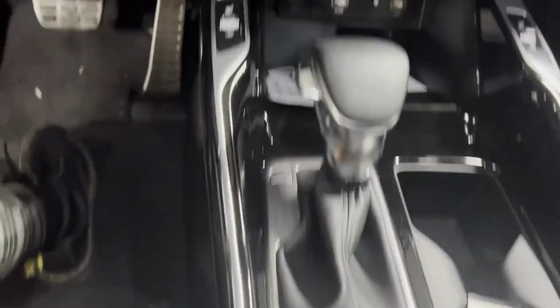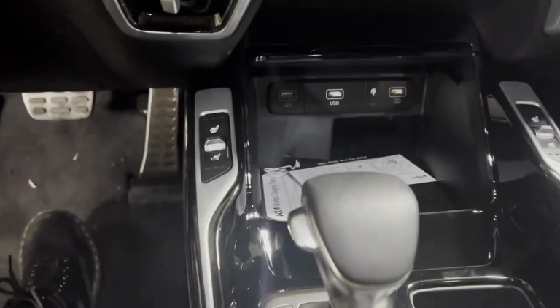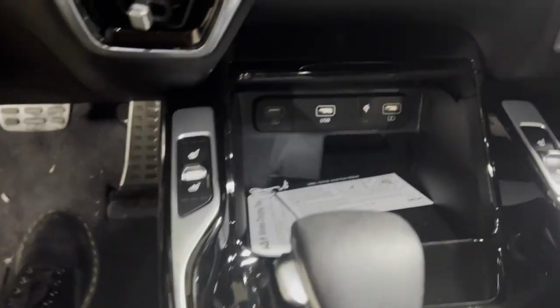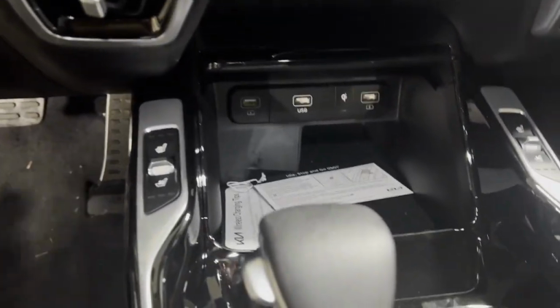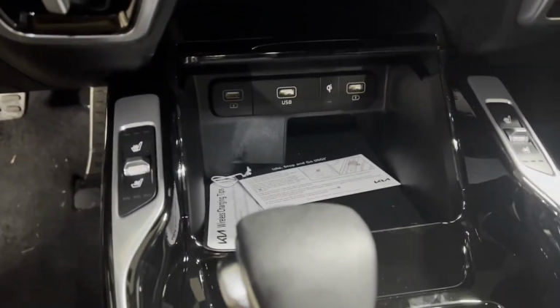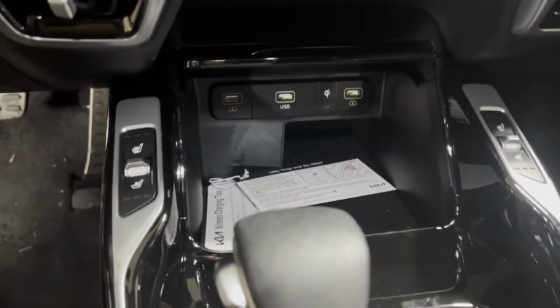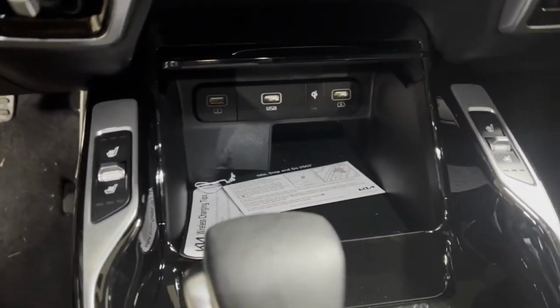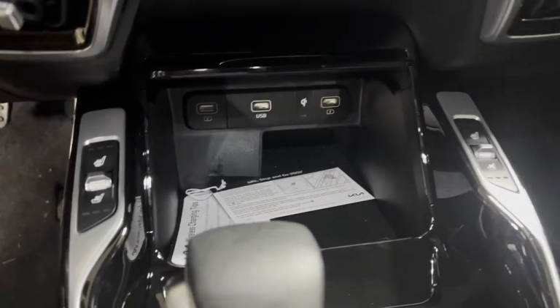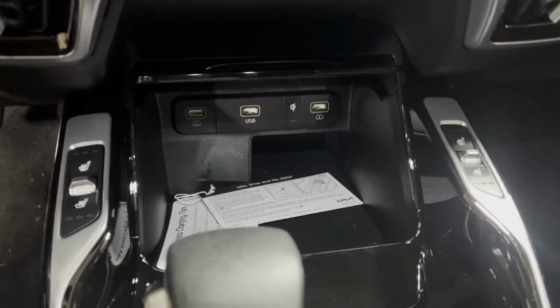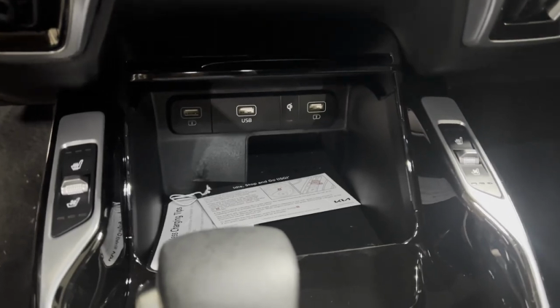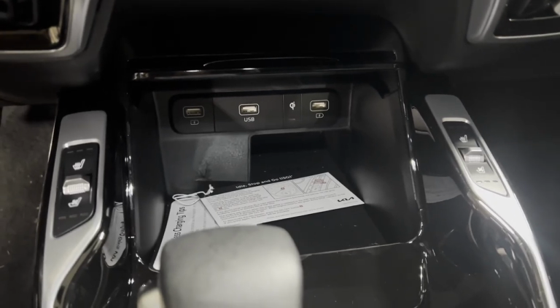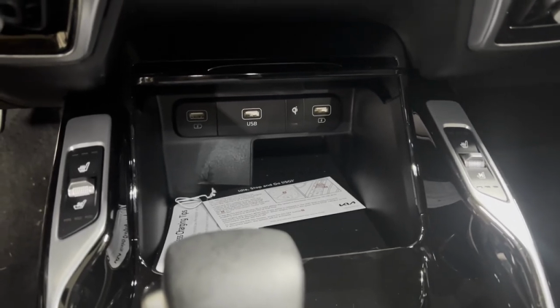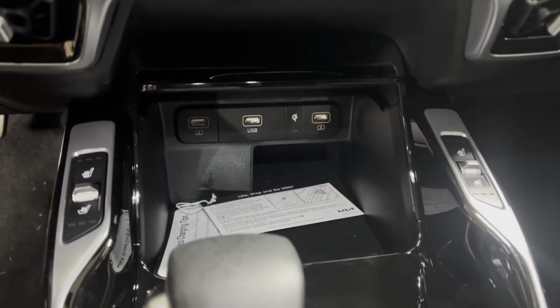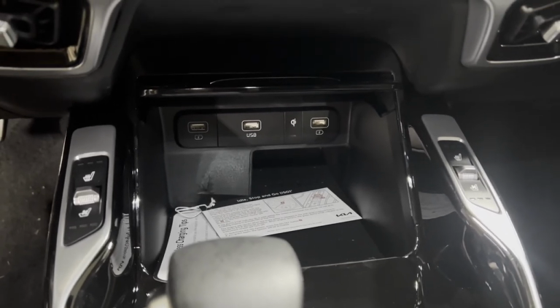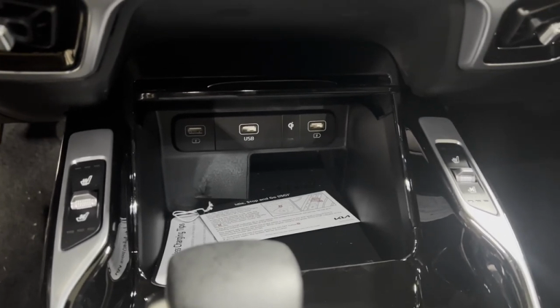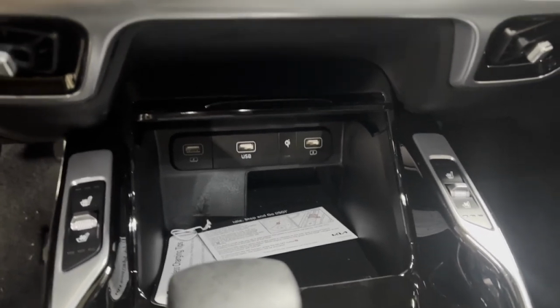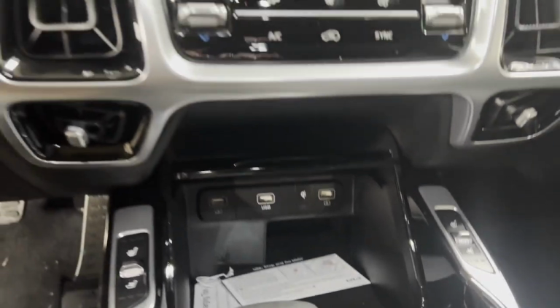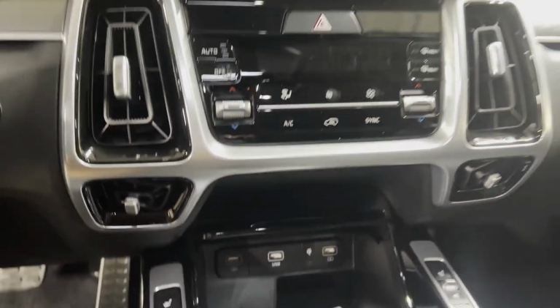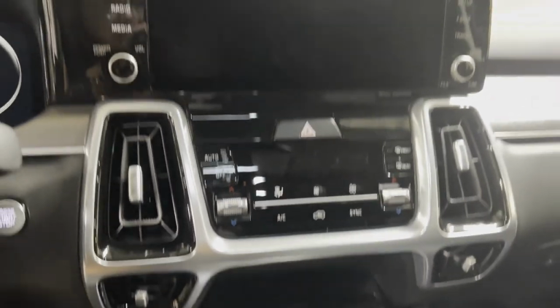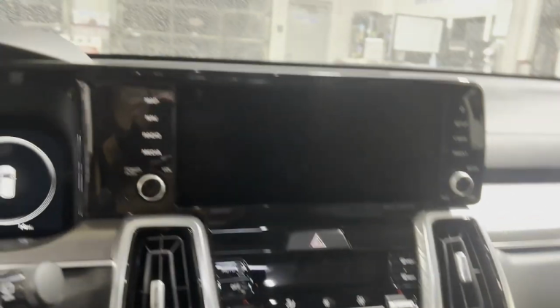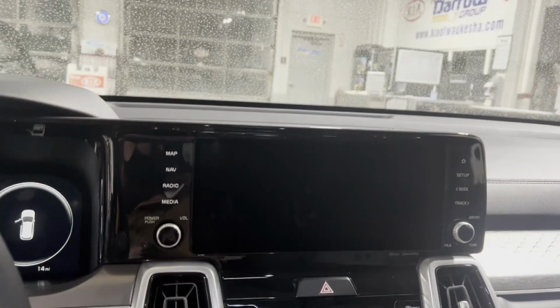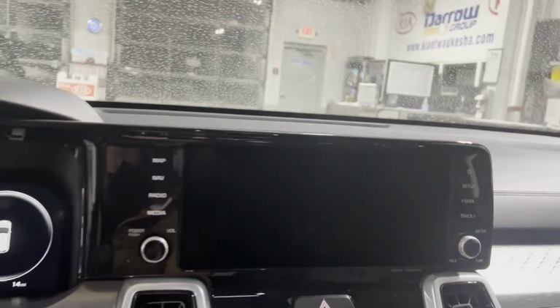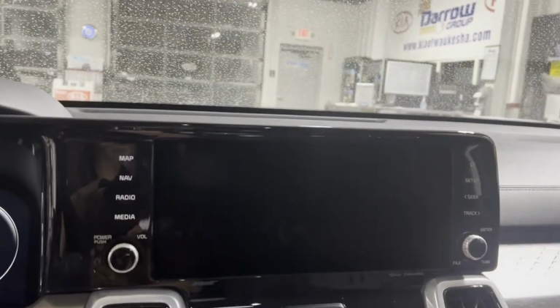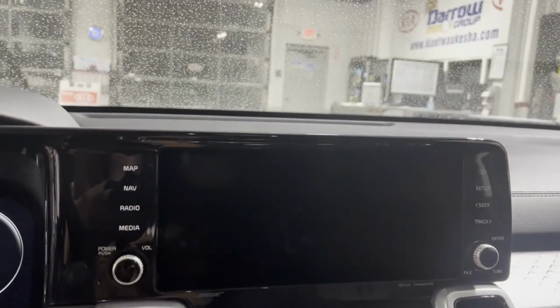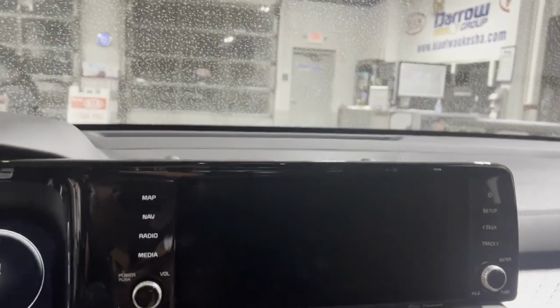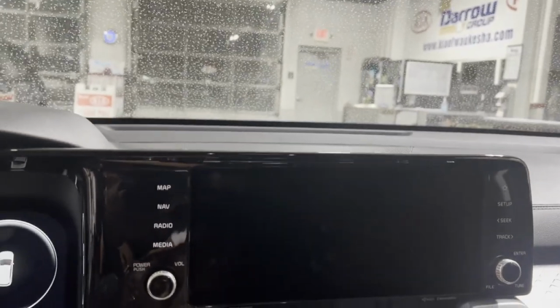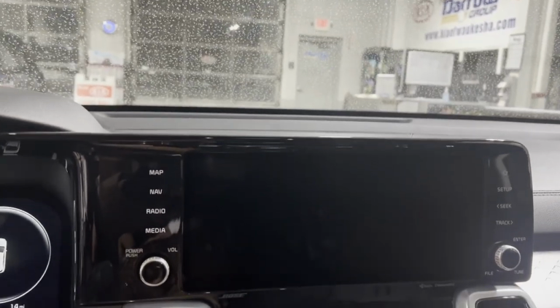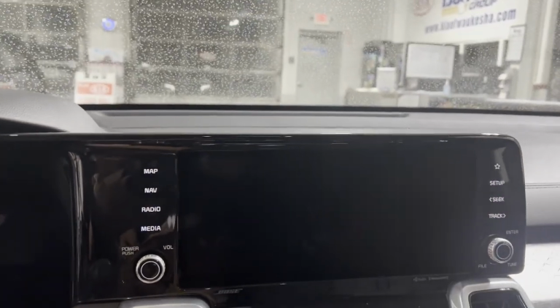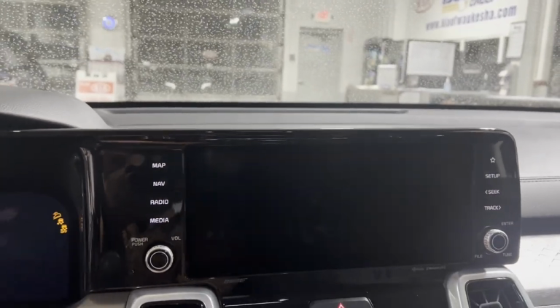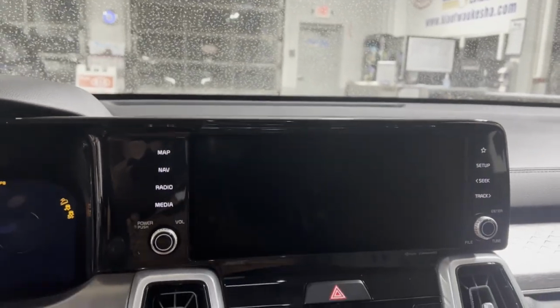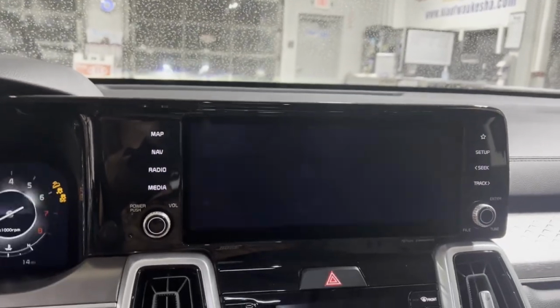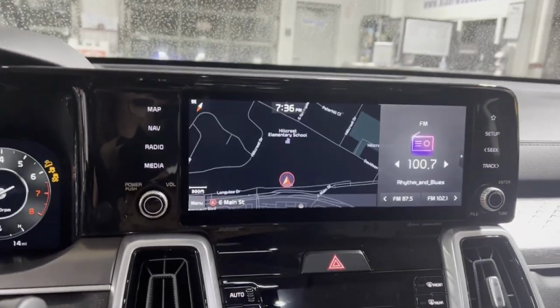We have heated seats, ventilated seats, along with a wireless phone charging pad. This also comes with embedded navigation, as well as Android Auto and Apple CarPlay.